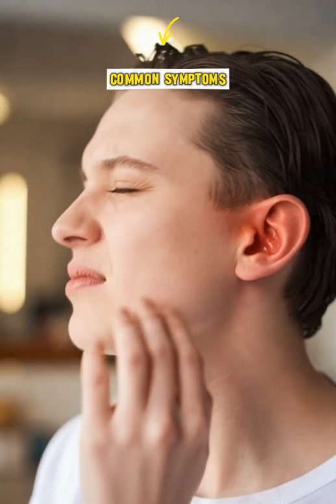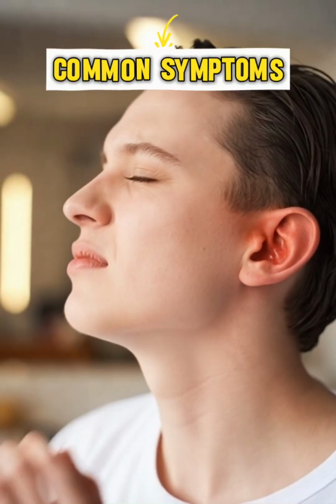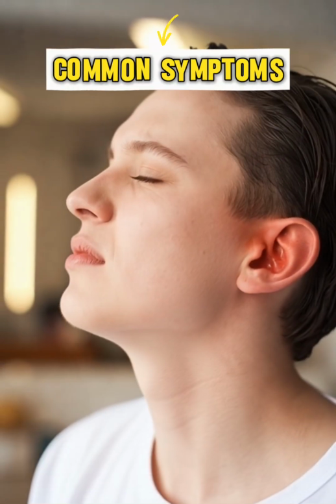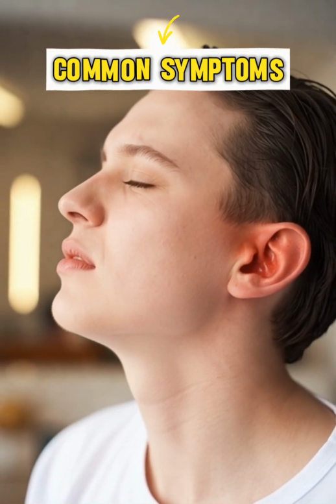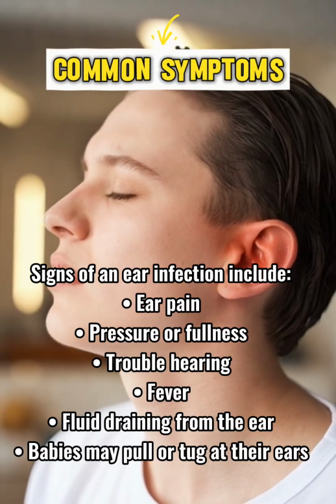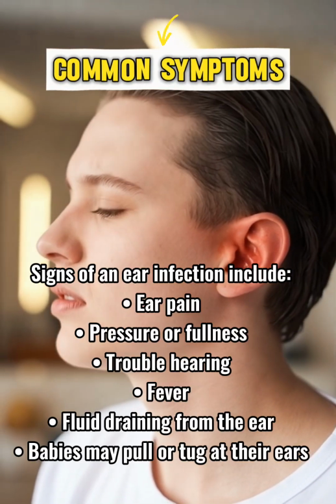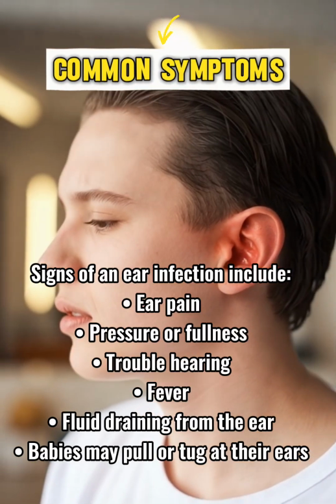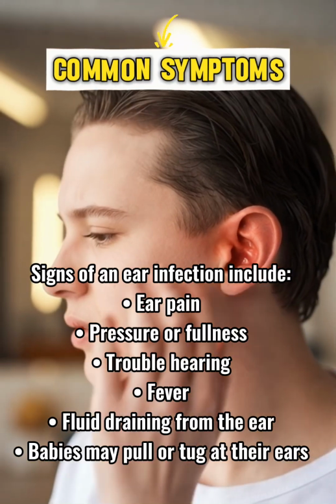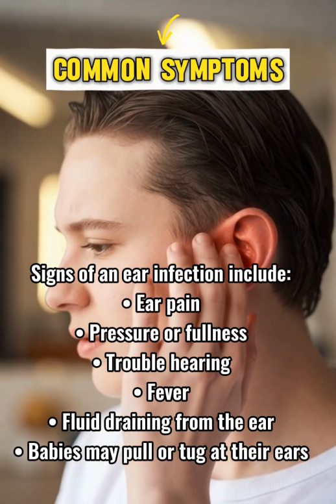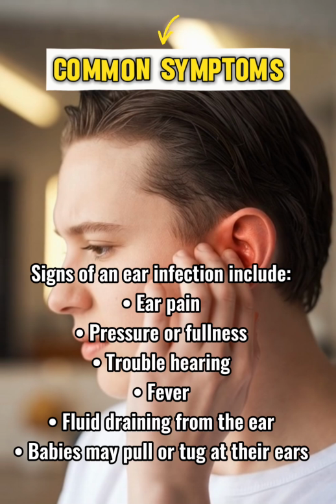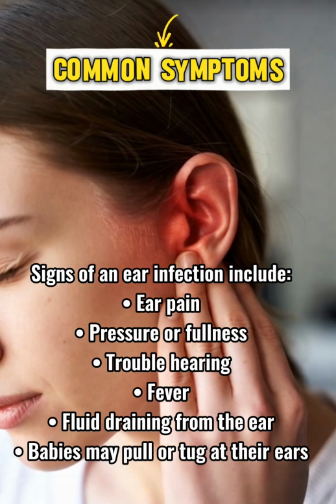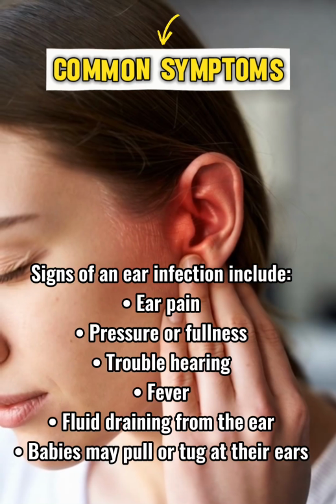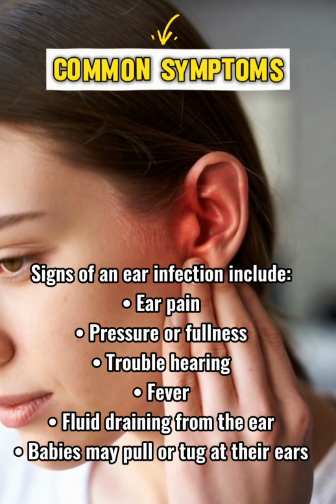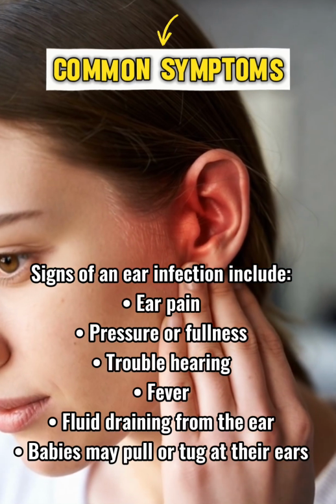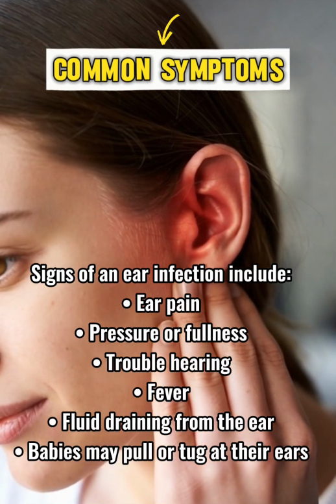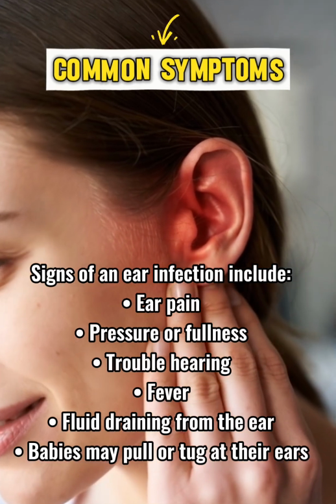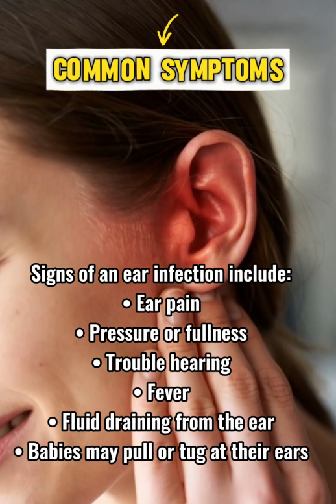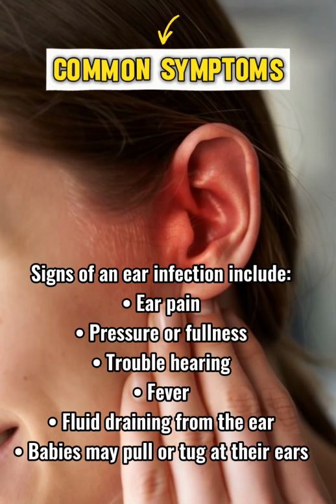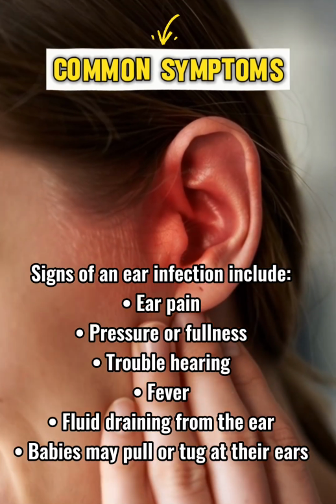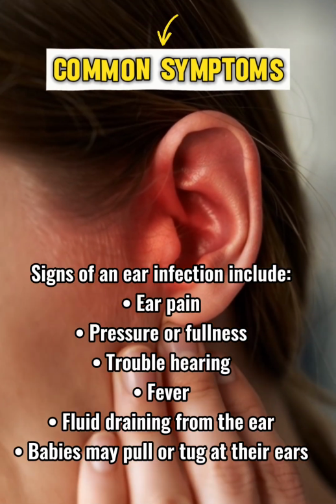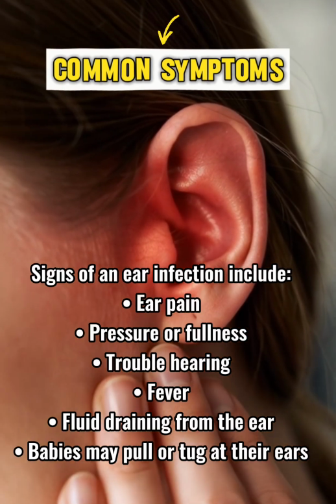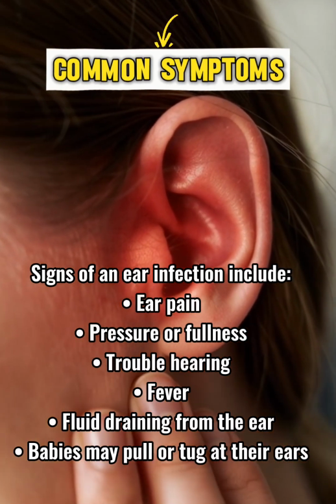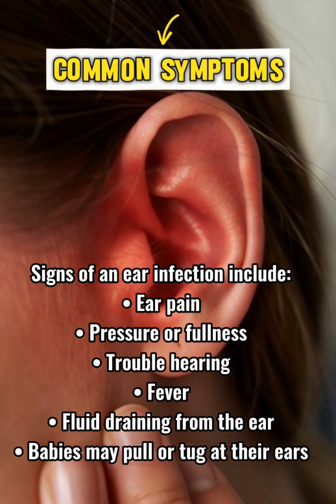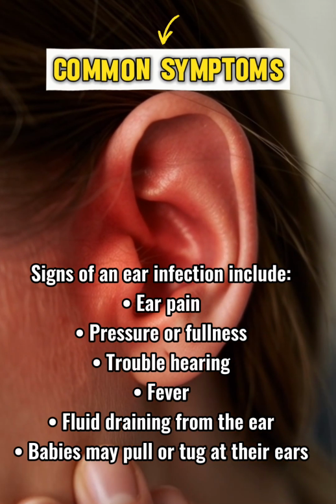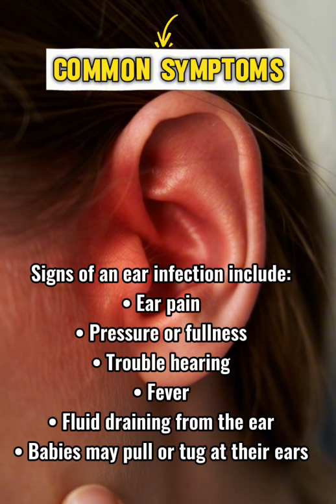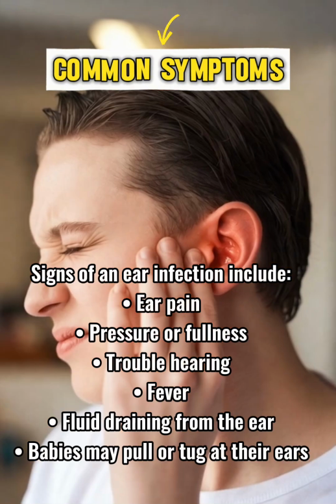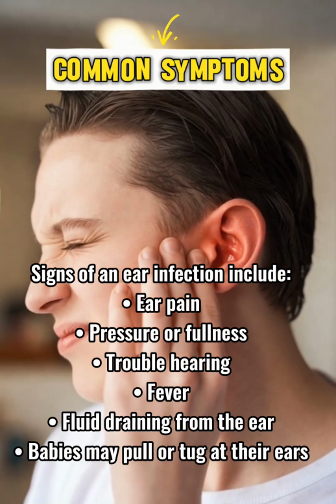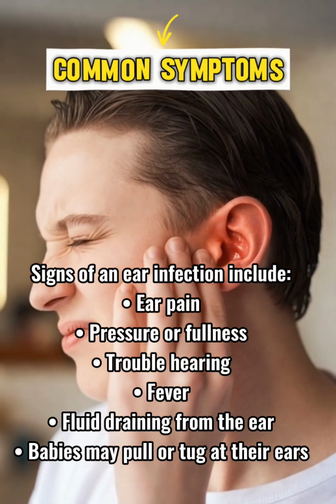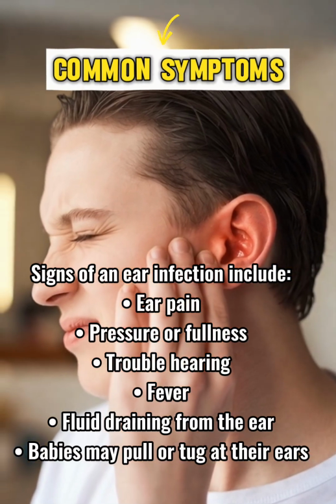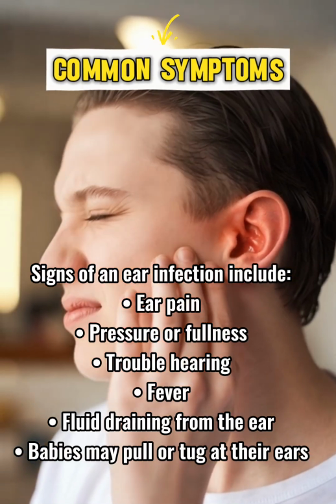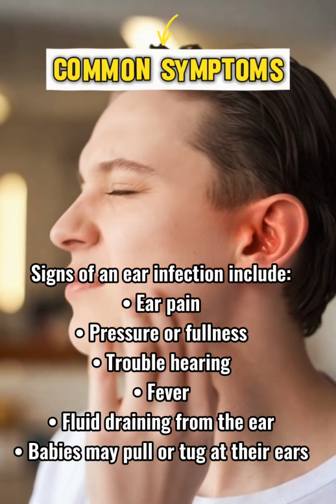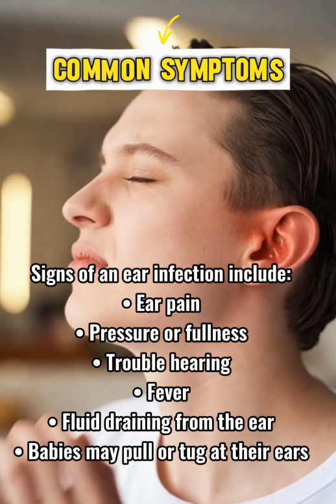Signs of an ear infection include ear pain, pressure or fullness, trouble hearing, fever, and fluid draining from the ear. Babies may pull or tug at their ears.